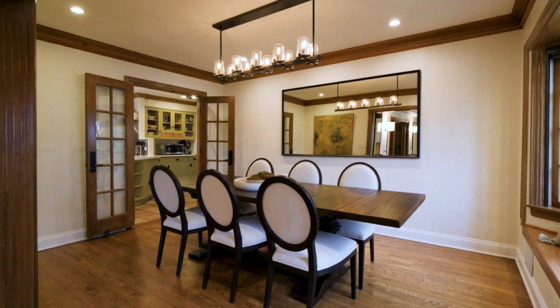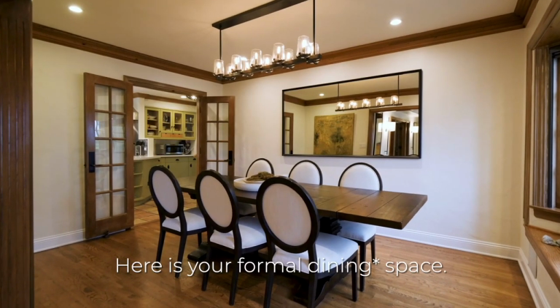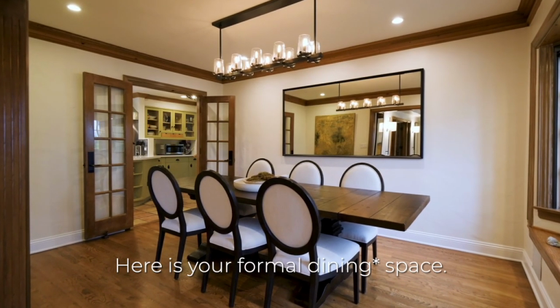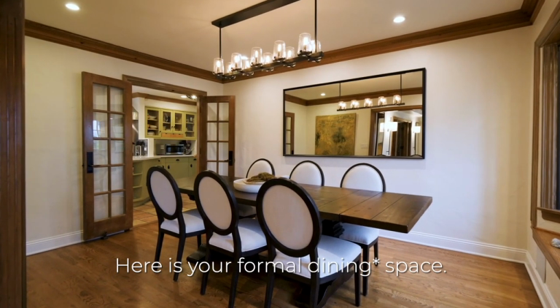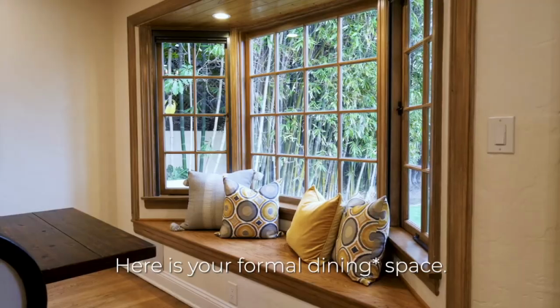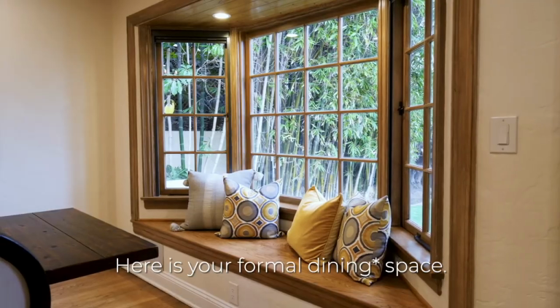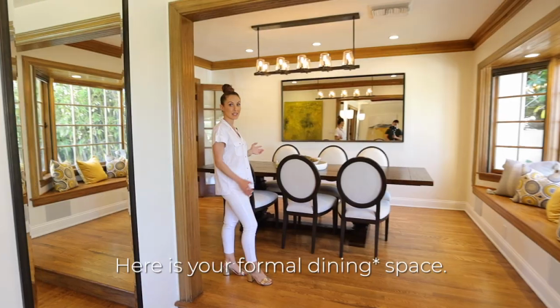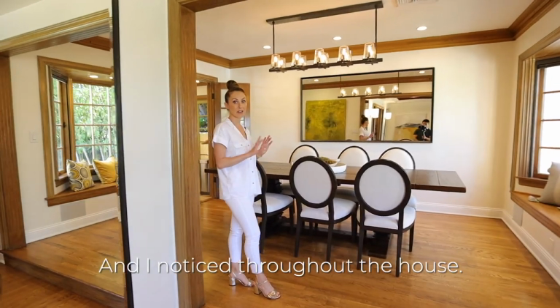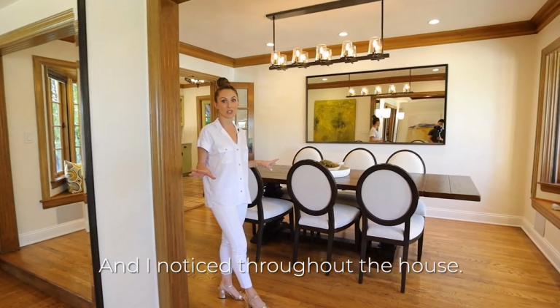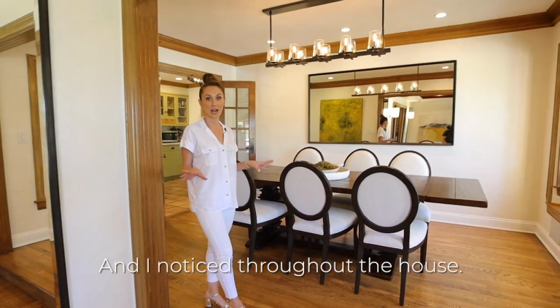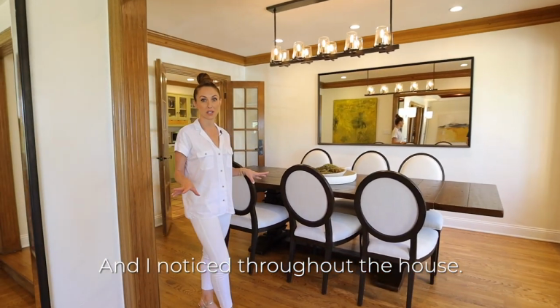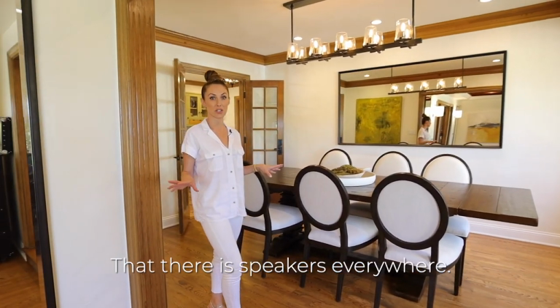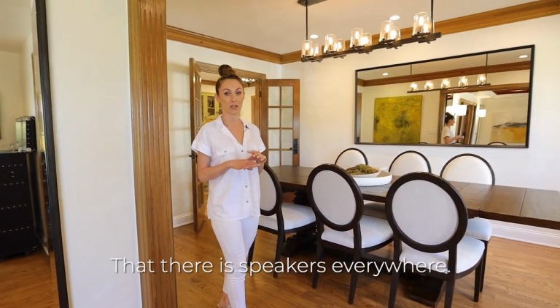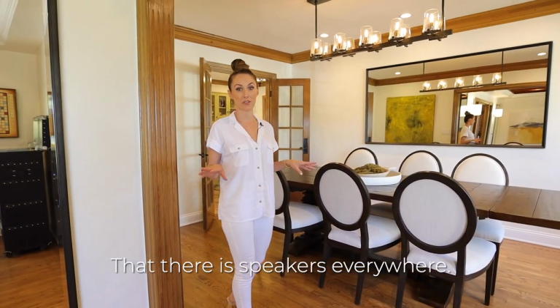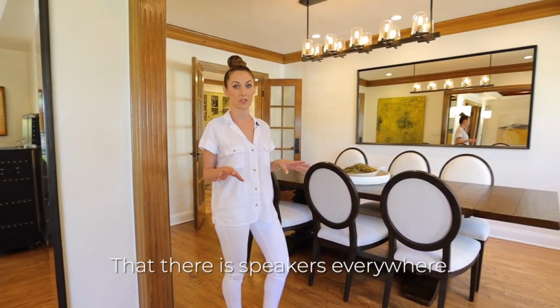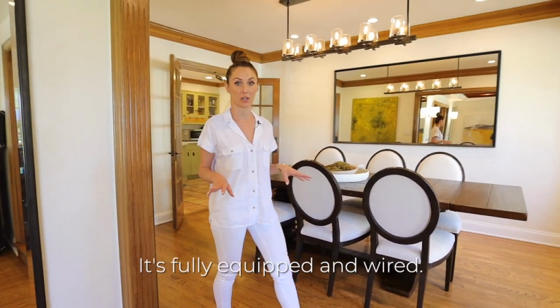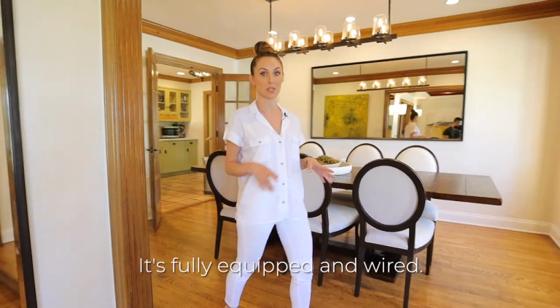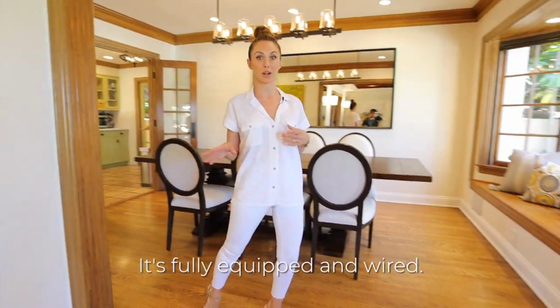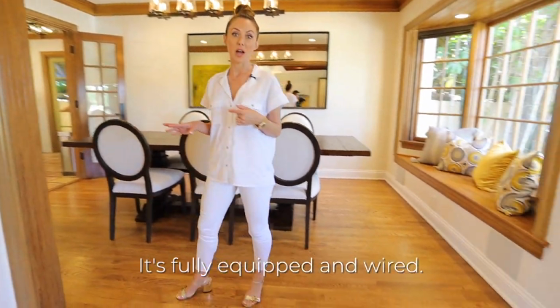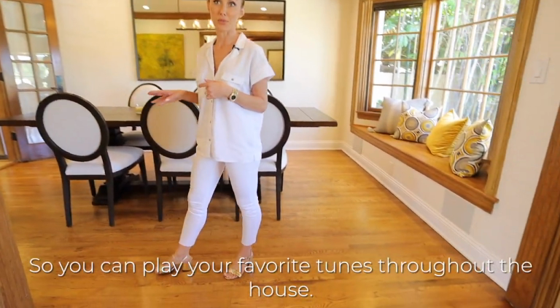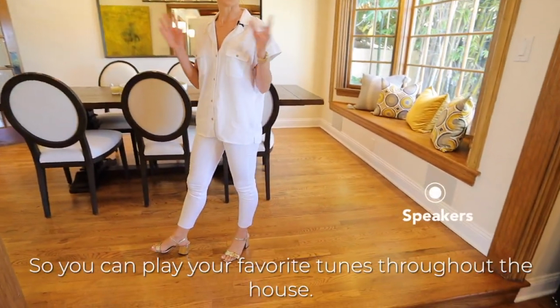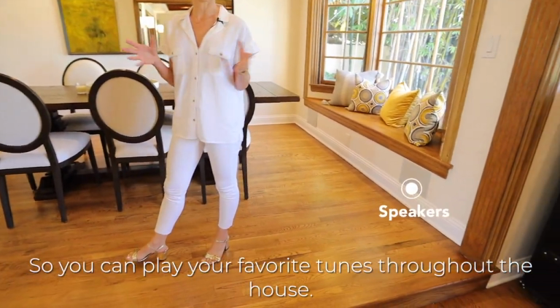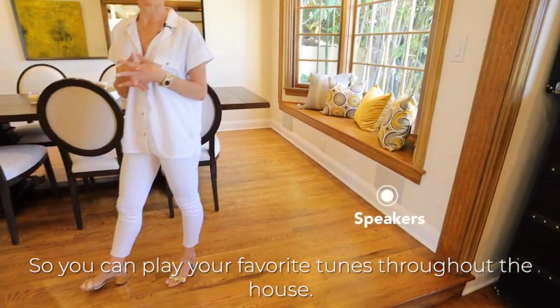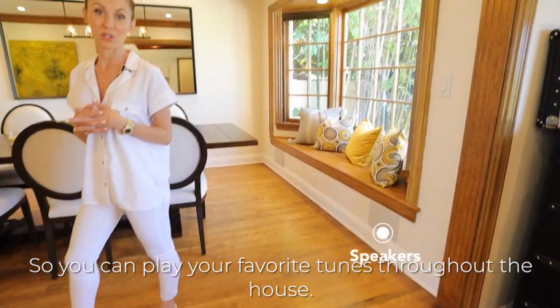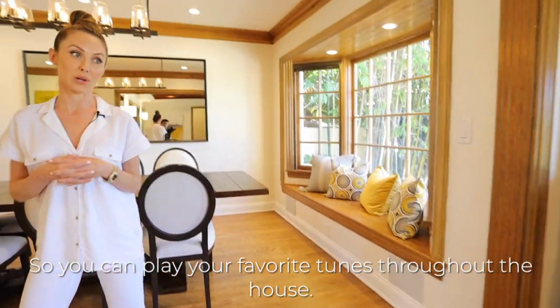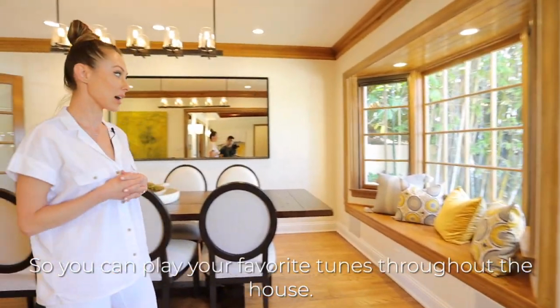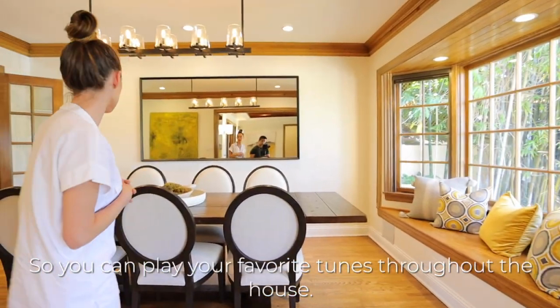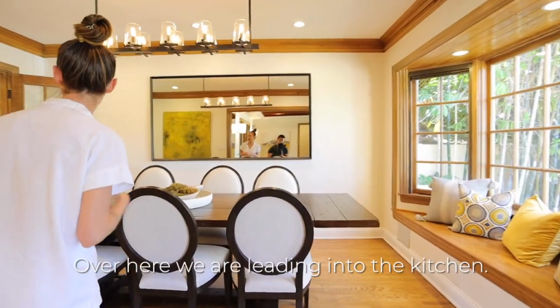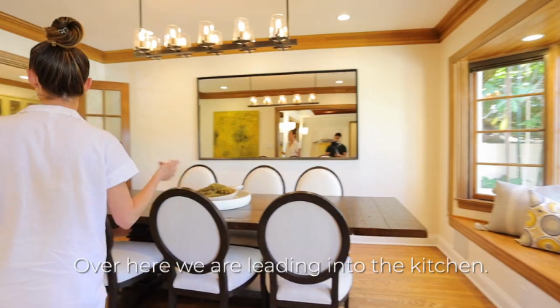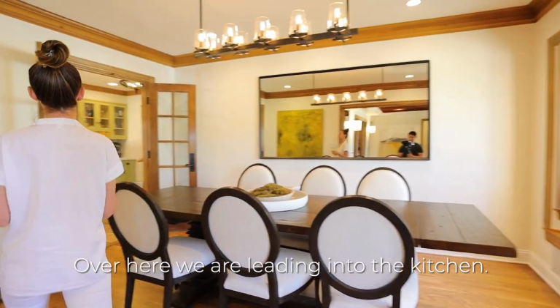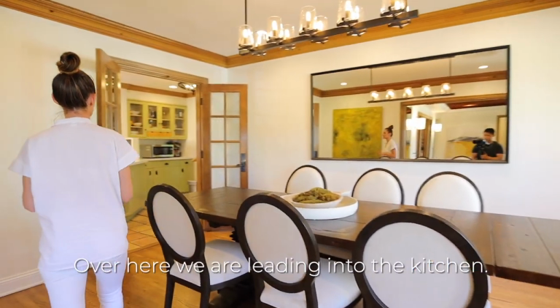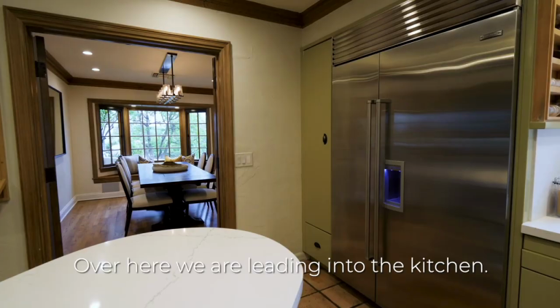Here is your formal living space and I've noticed throughout the house that there are speakers everywhere. It's fully equipped and wired so that you can play your favorite tunes throughout the house. Over here we're leading into the kitchen.